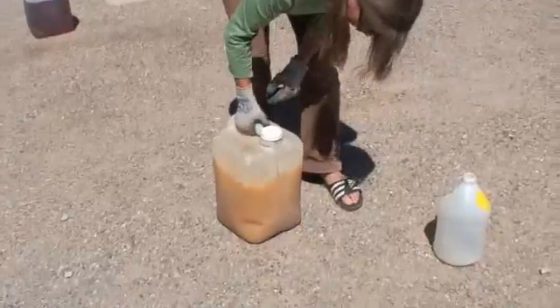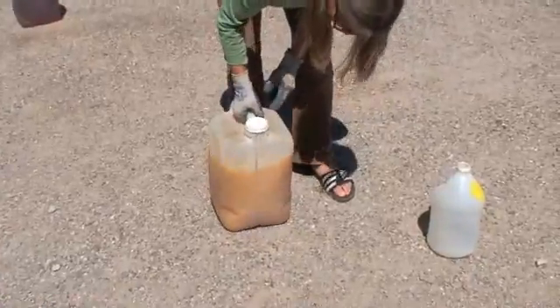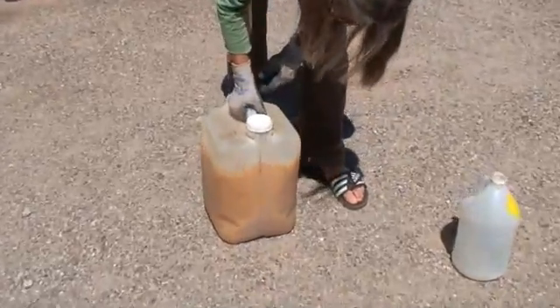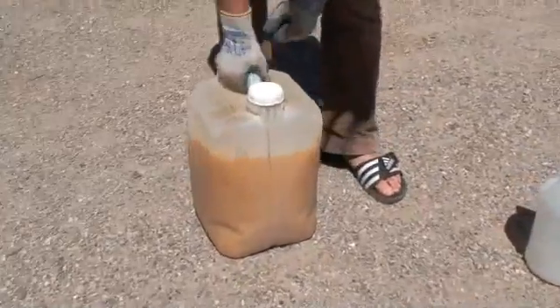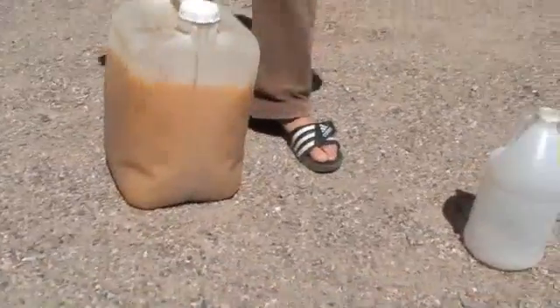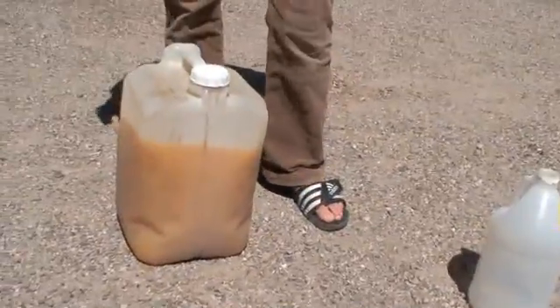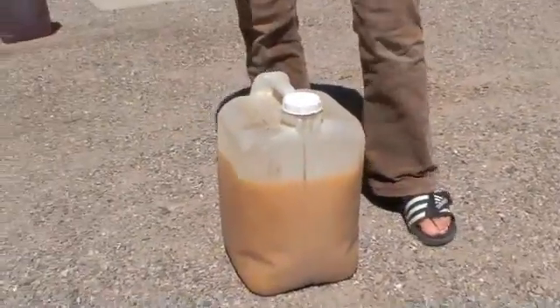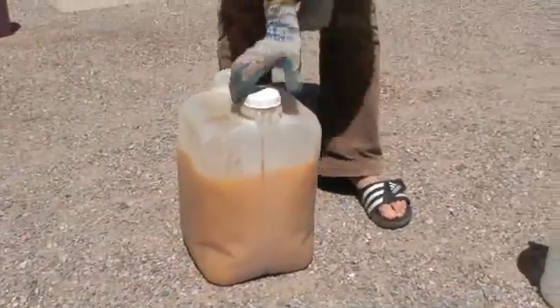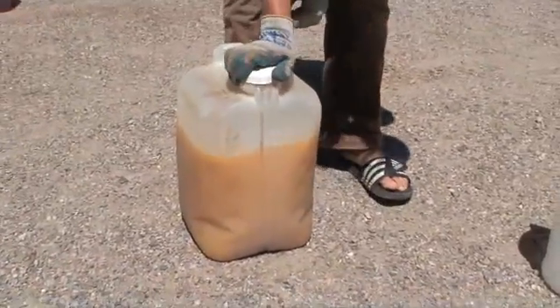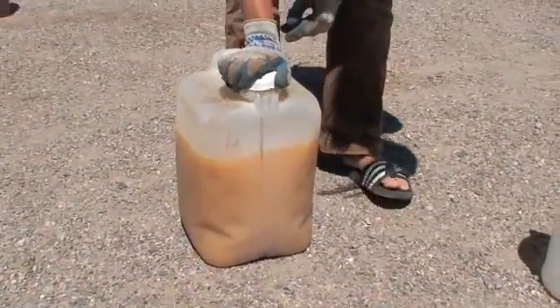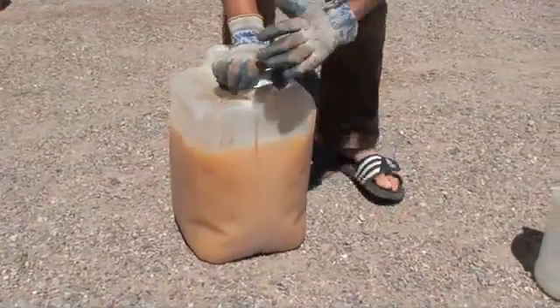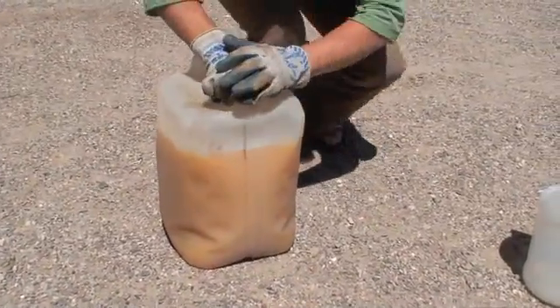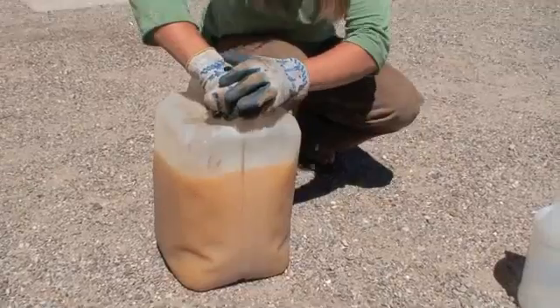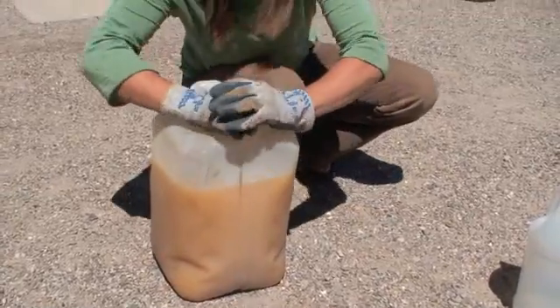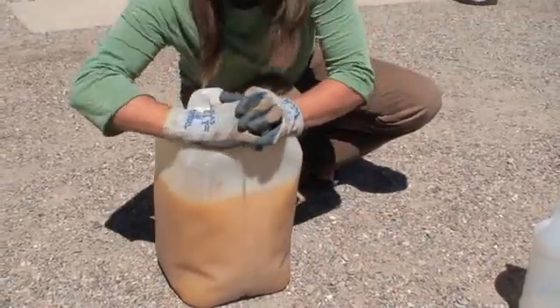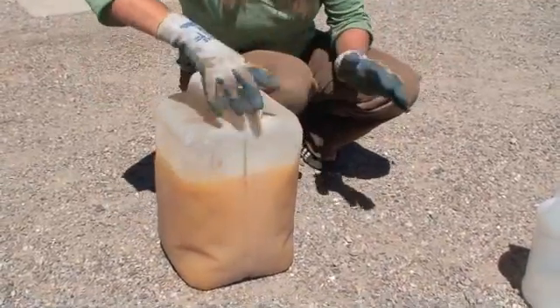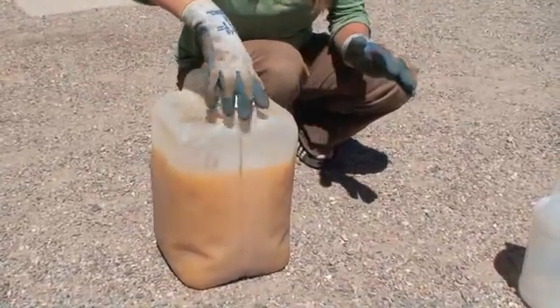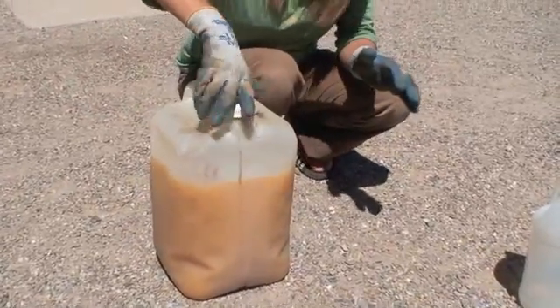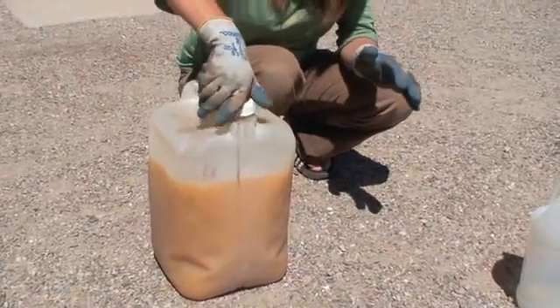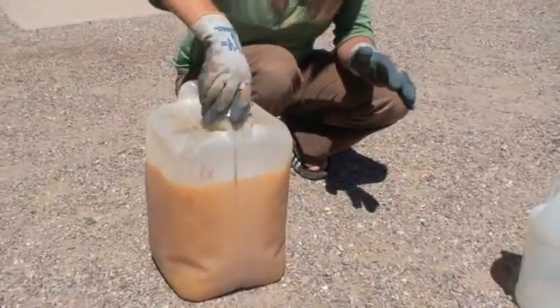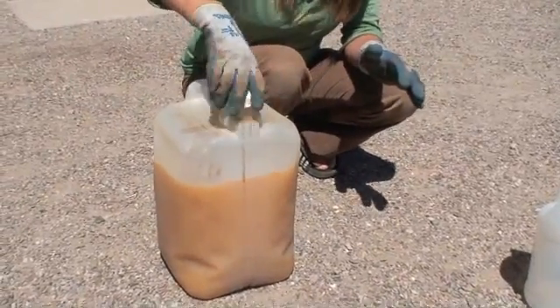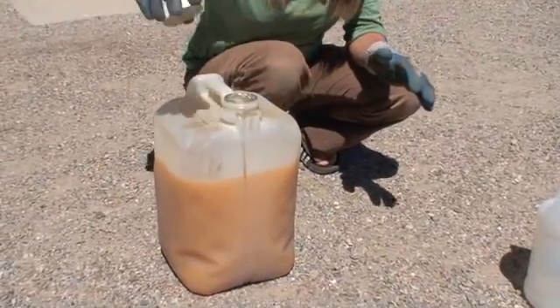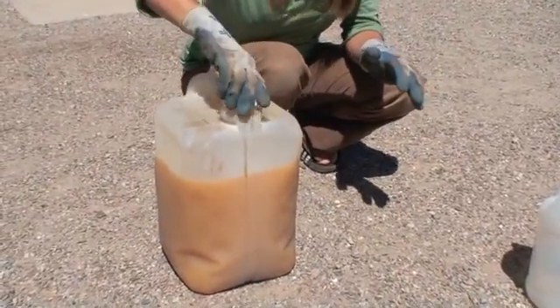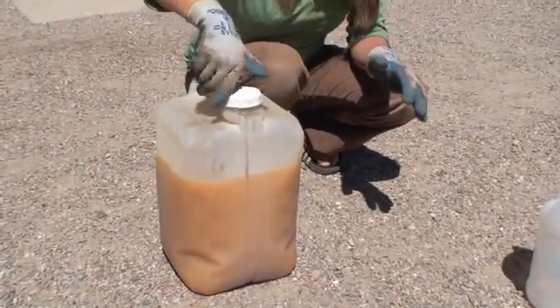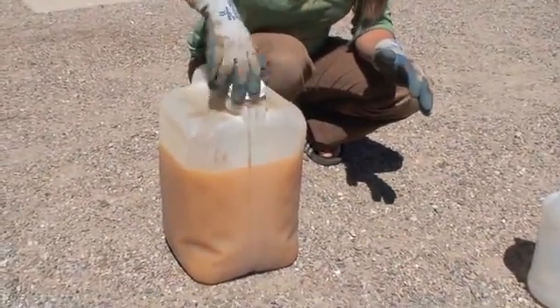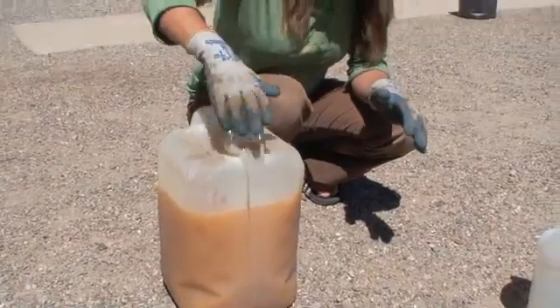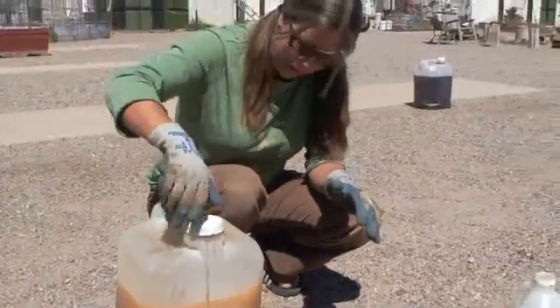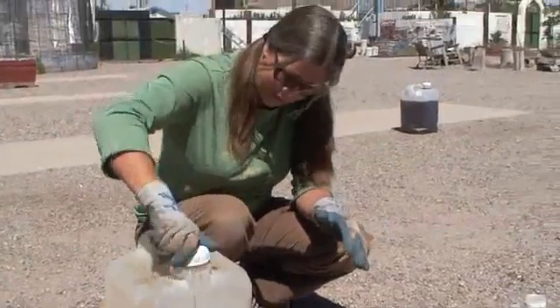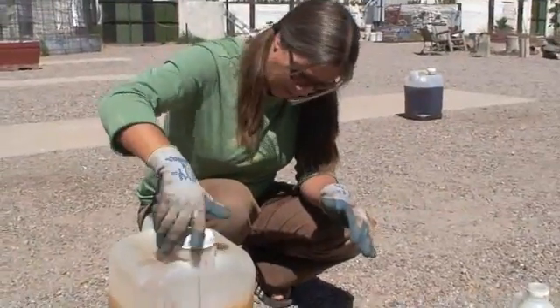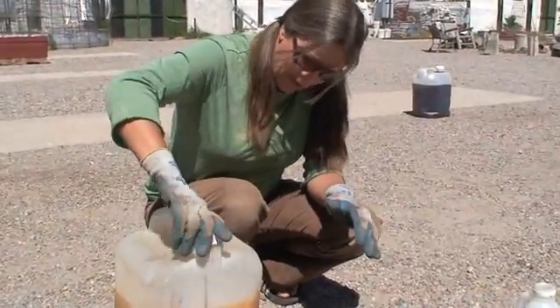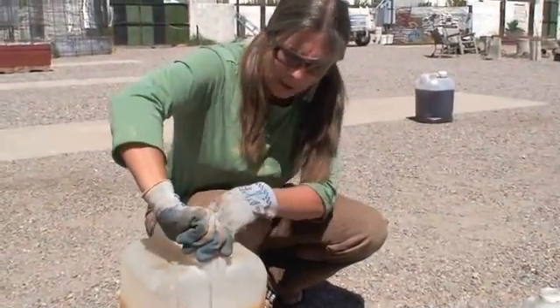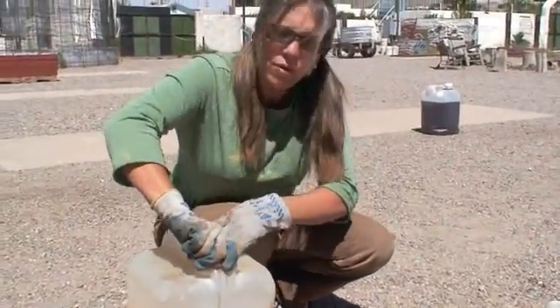So we're going to let this sit for about four days. Before I do, I'm going to just release any pressure. Cap off. Cap on. We'll come back in 40.